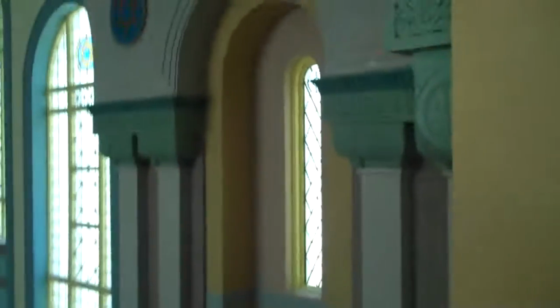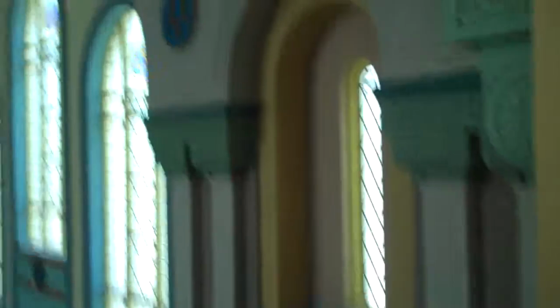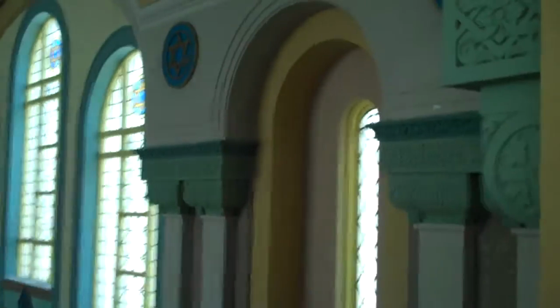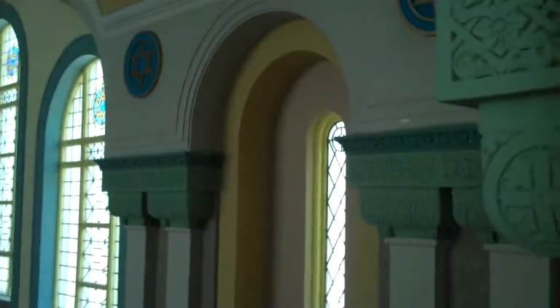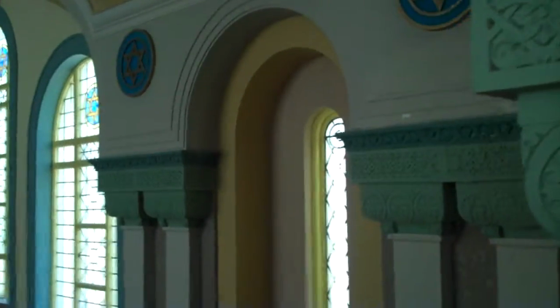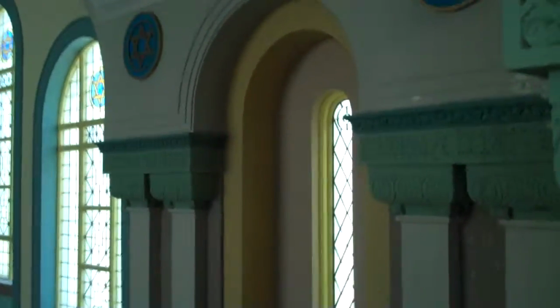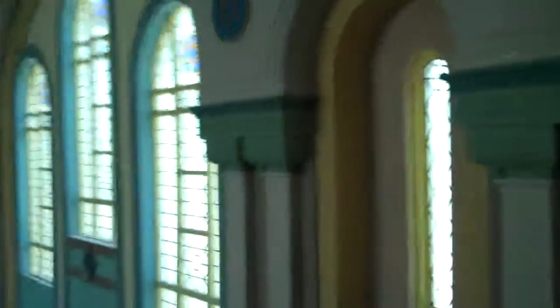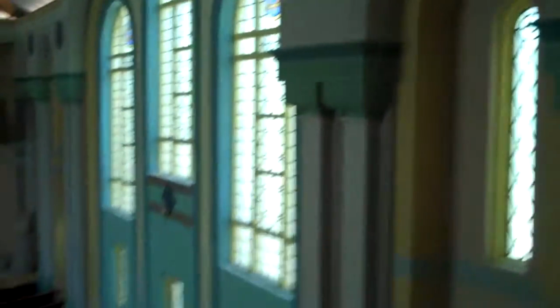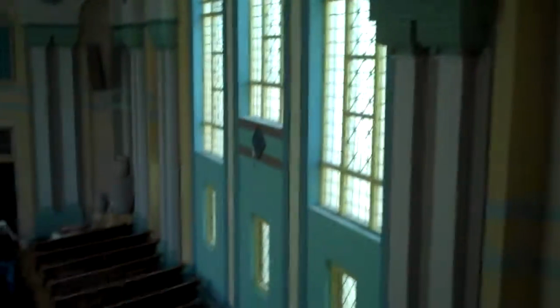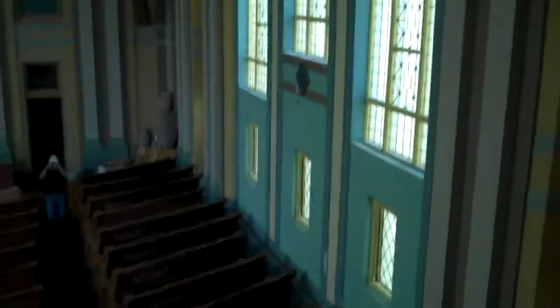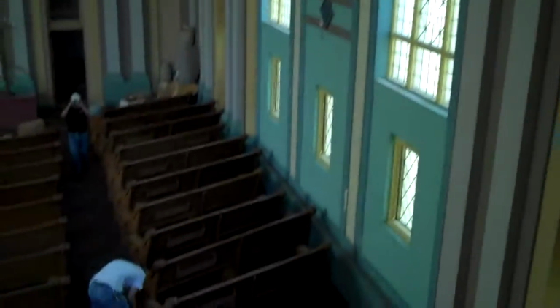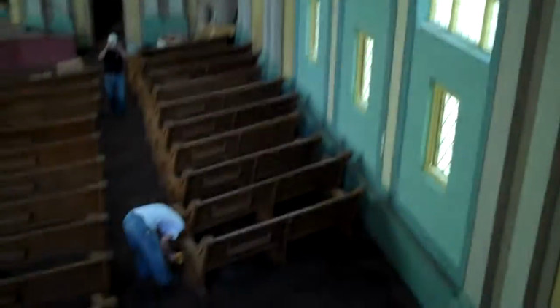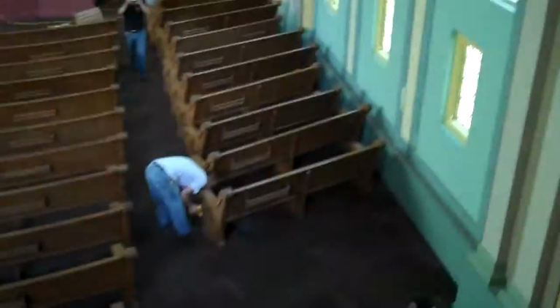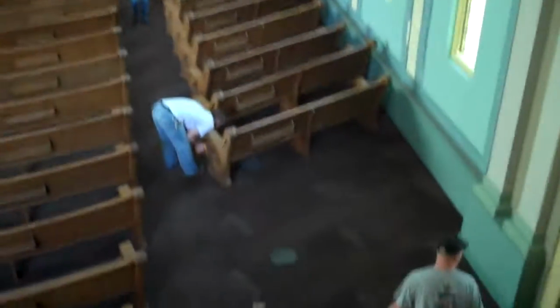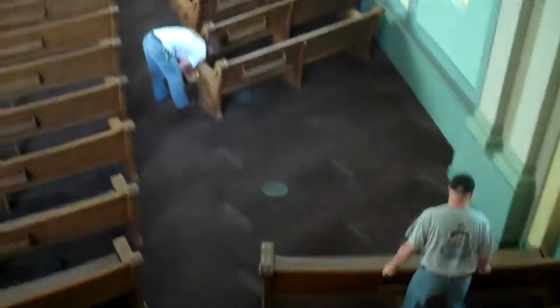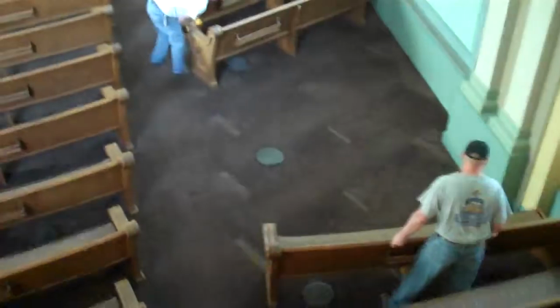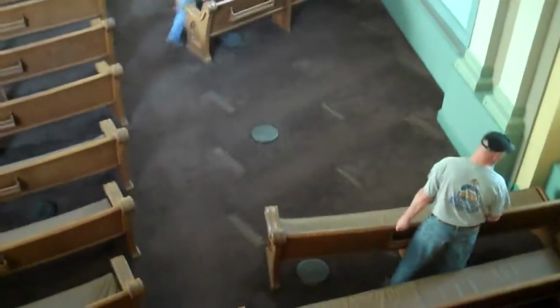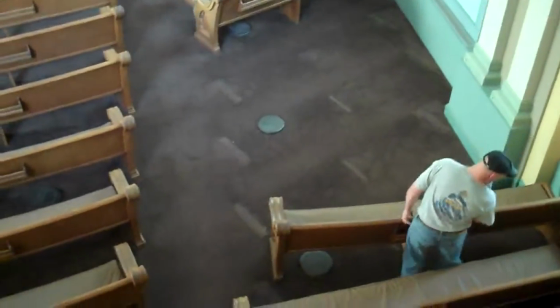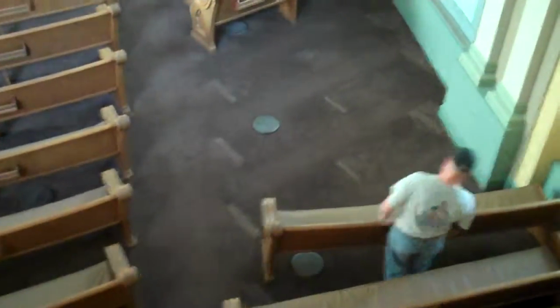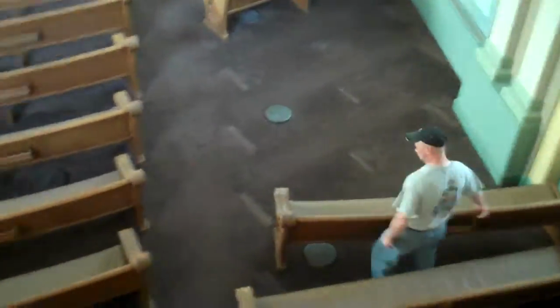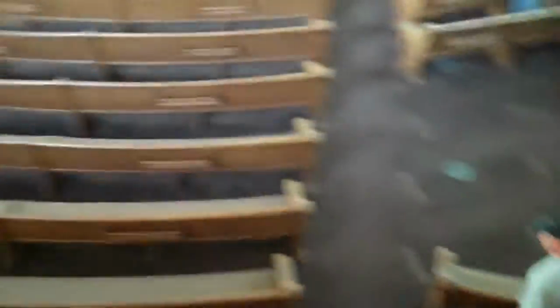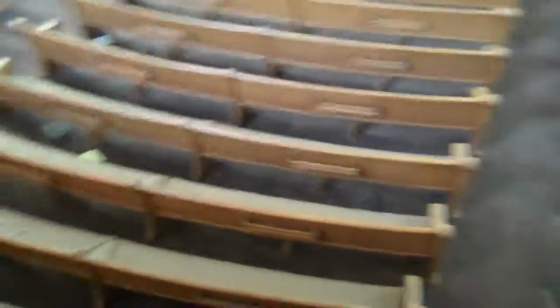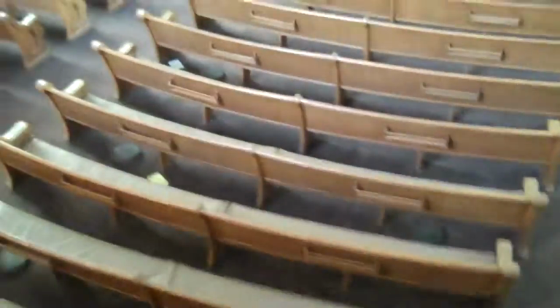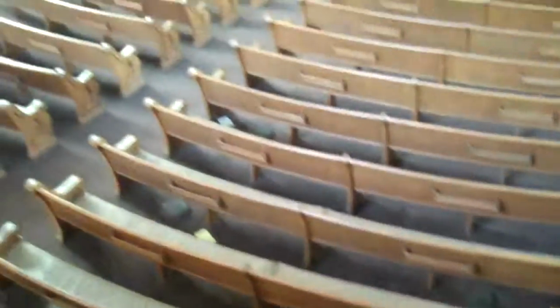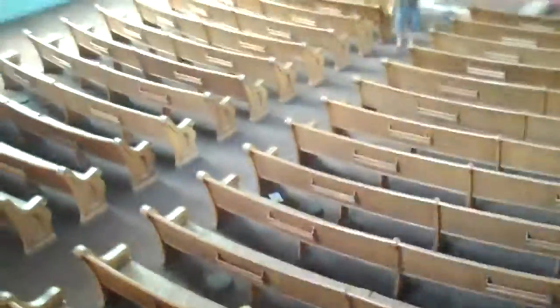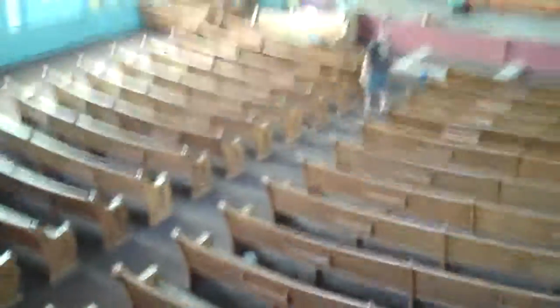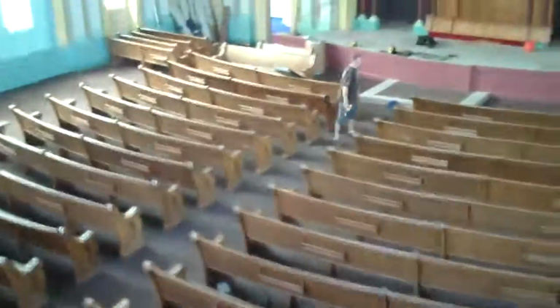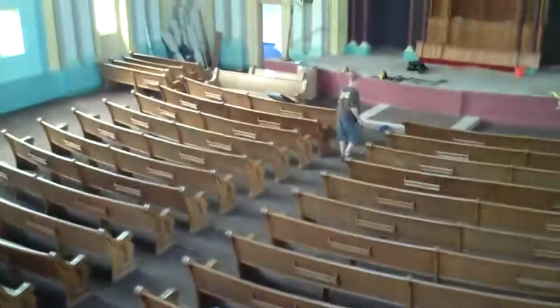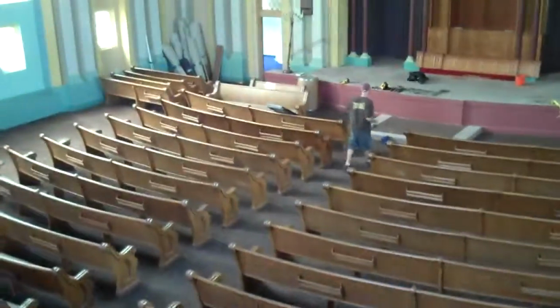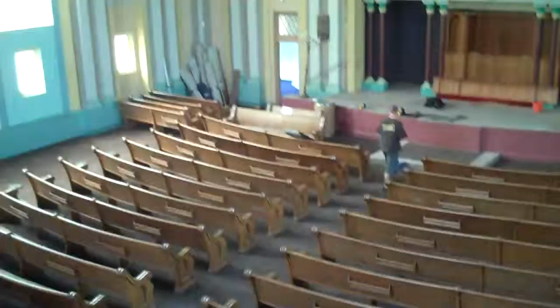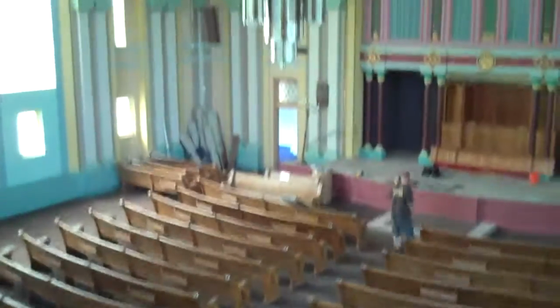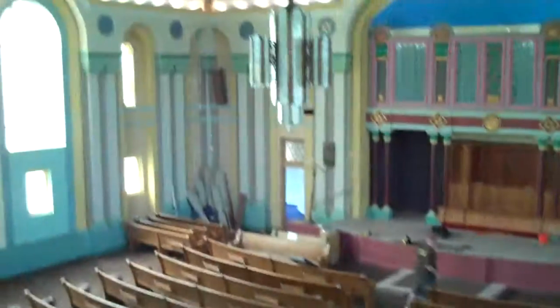And here we are again, another close-up of some of the pillars. That's about it.